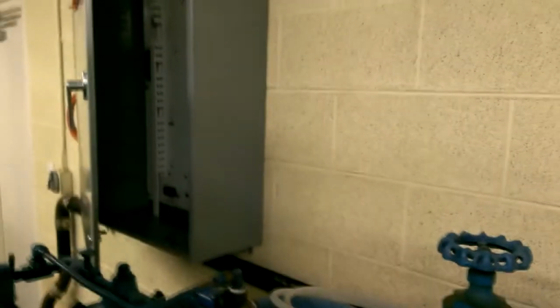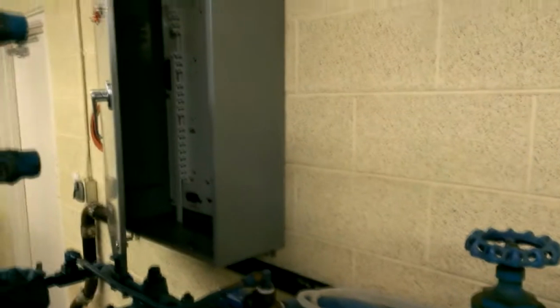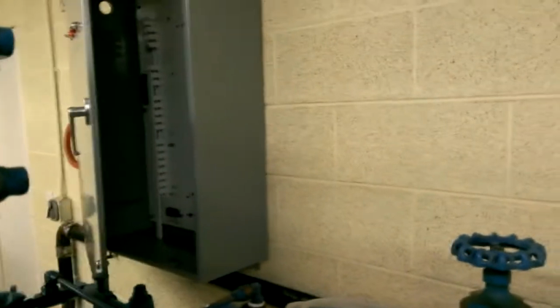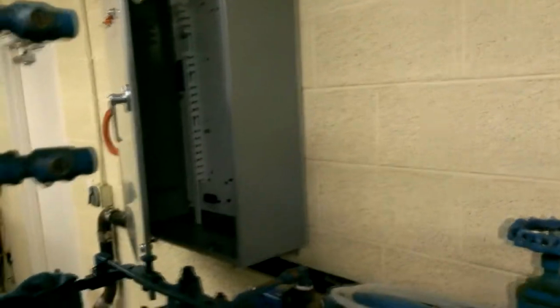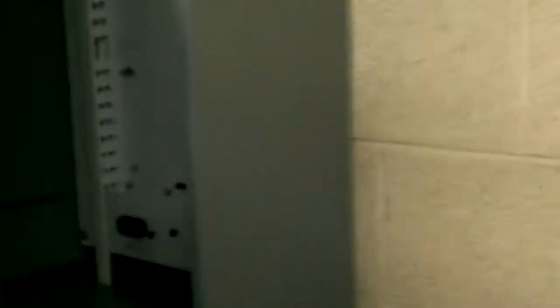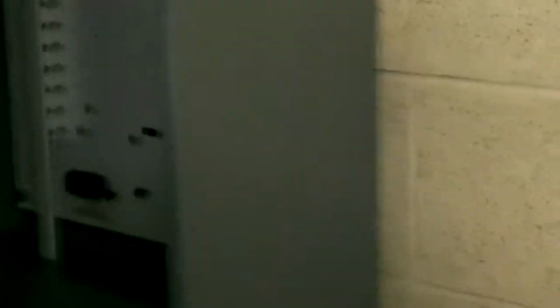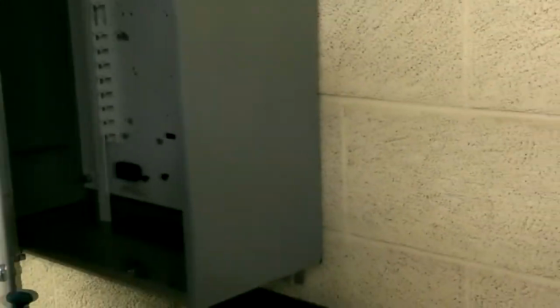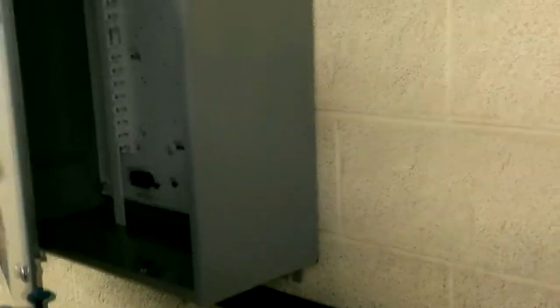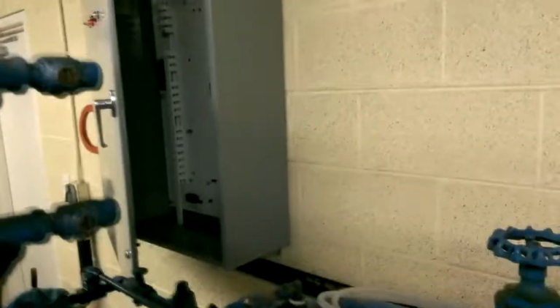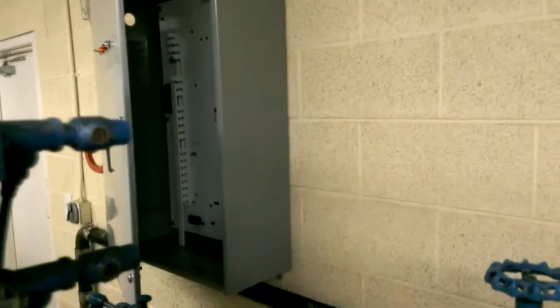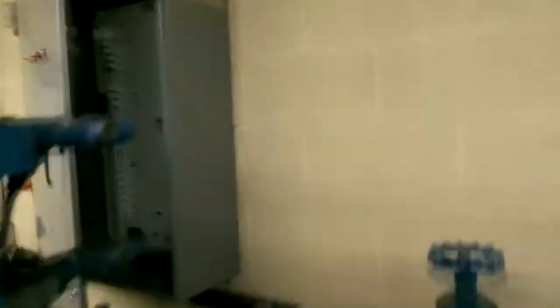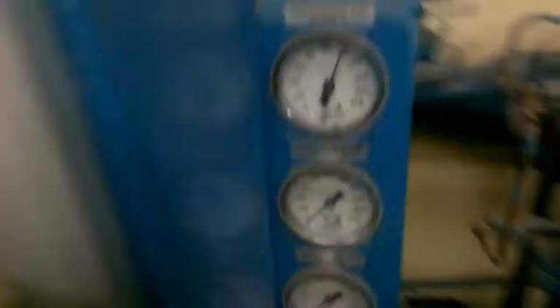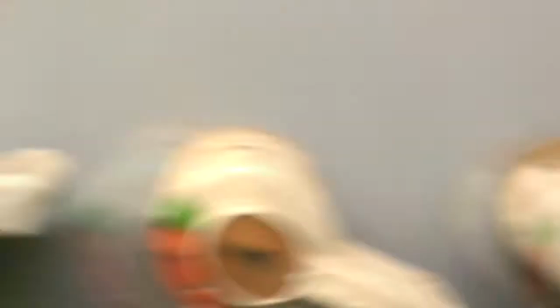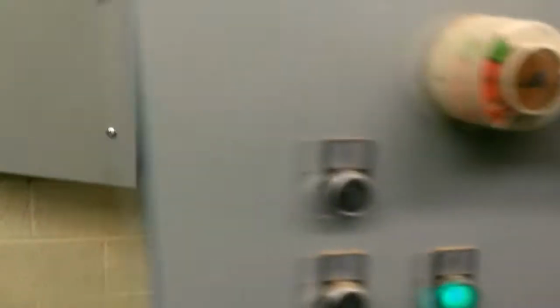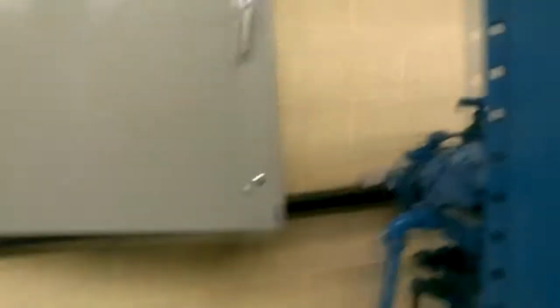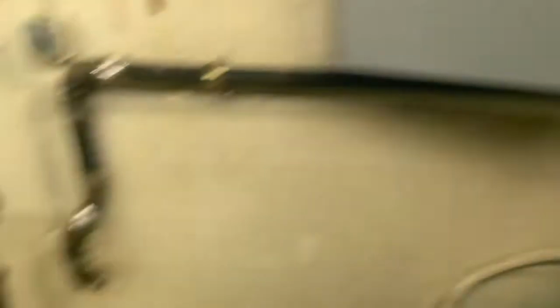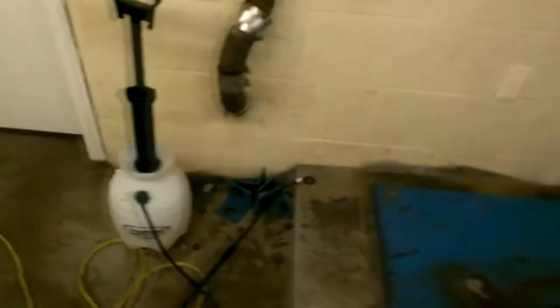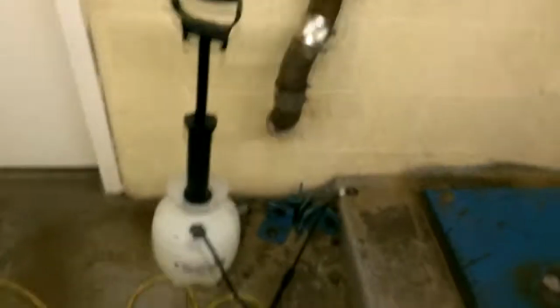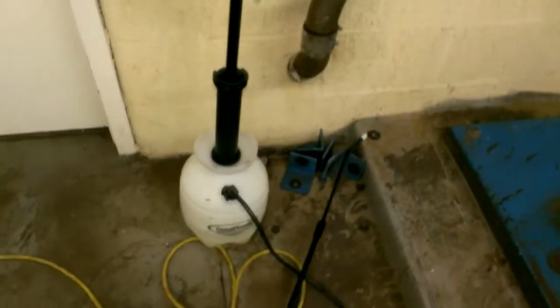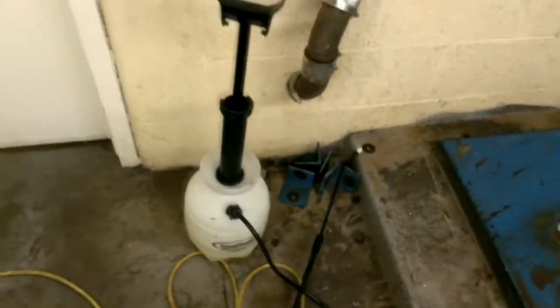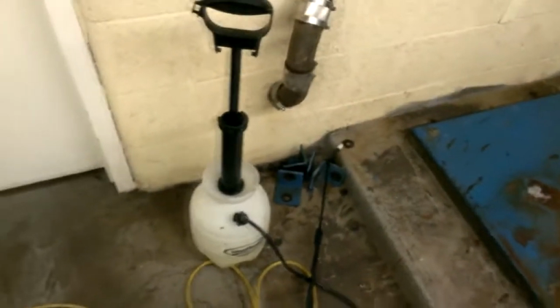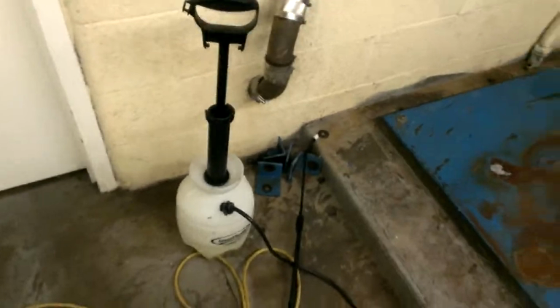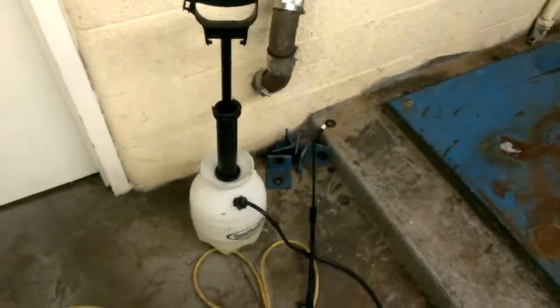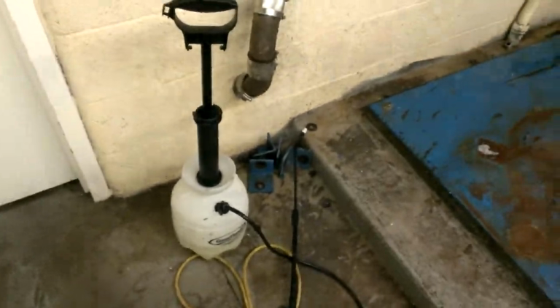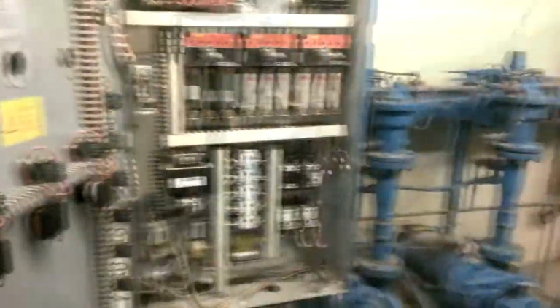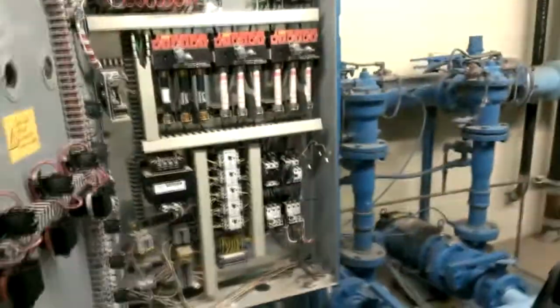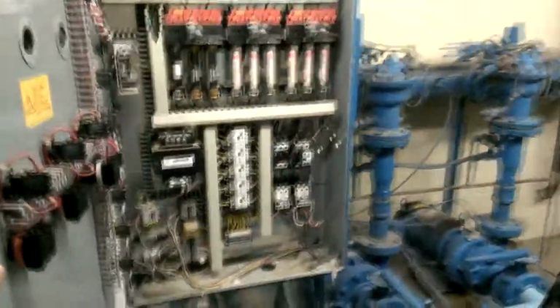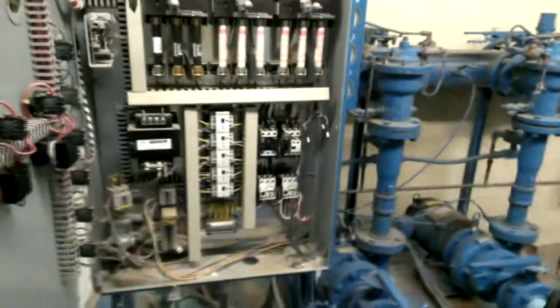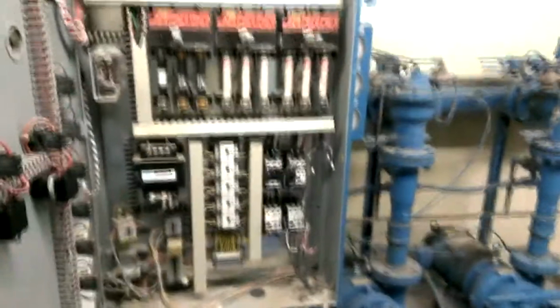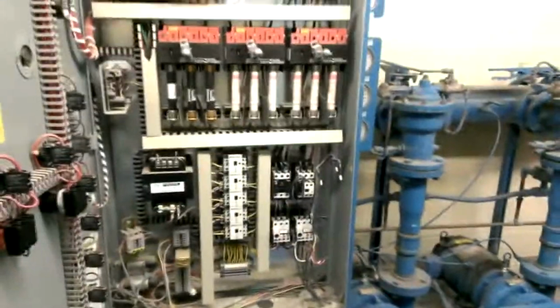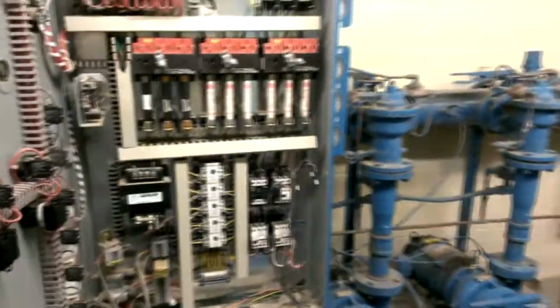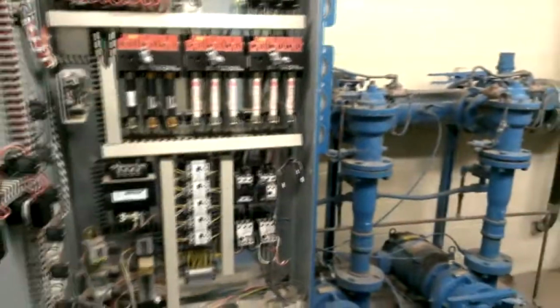Grease is all gone. All shiny, shiny. Thanks once again to Yellow Death Coil. Getting underway on the project.